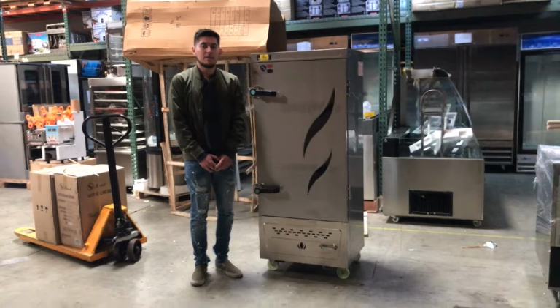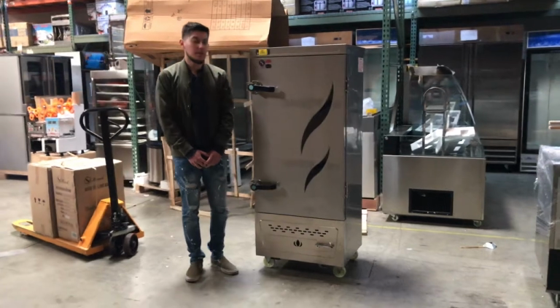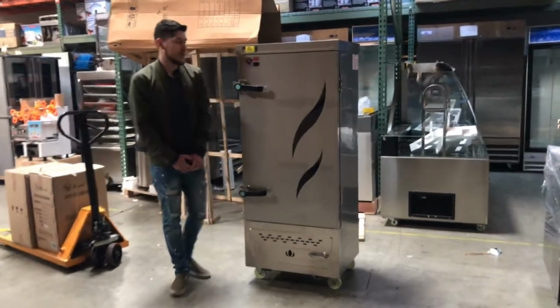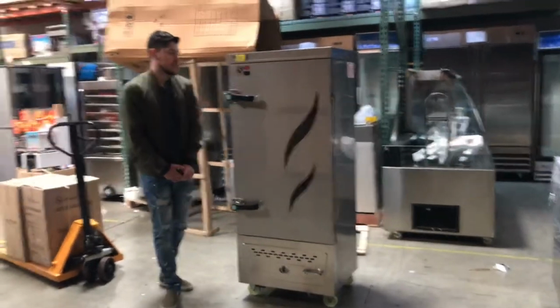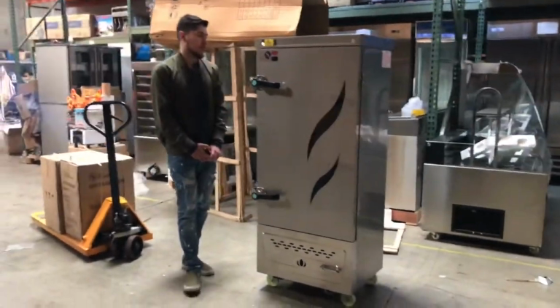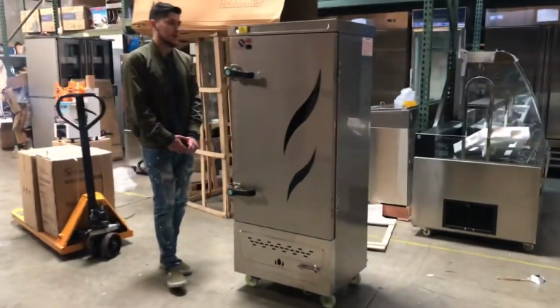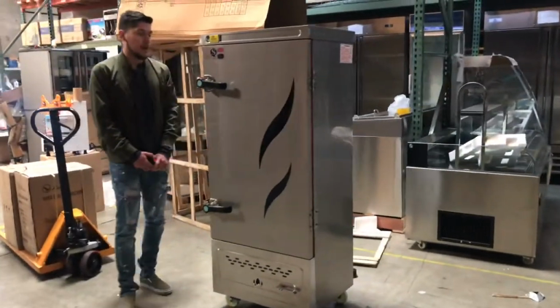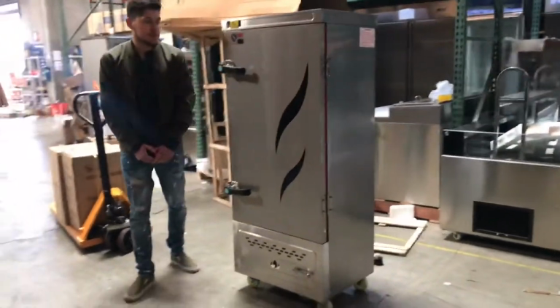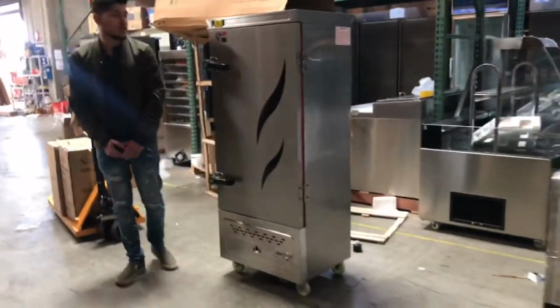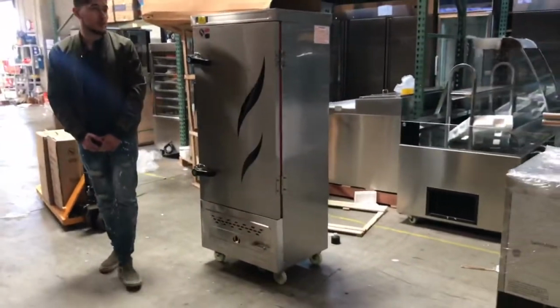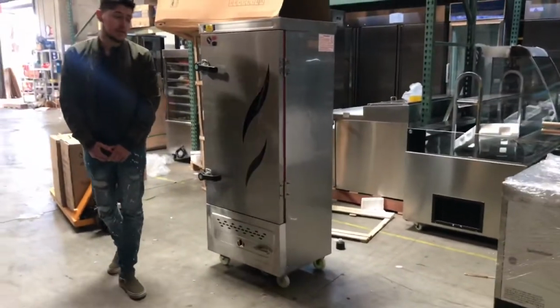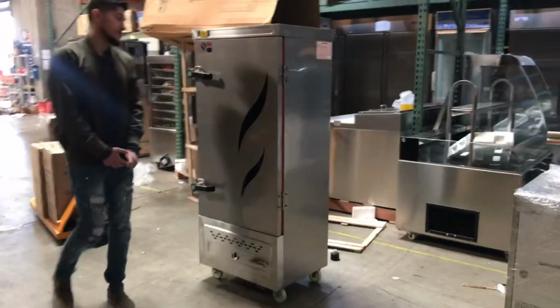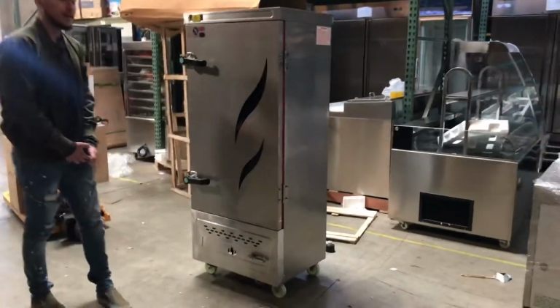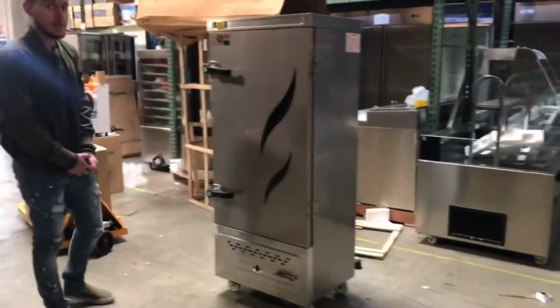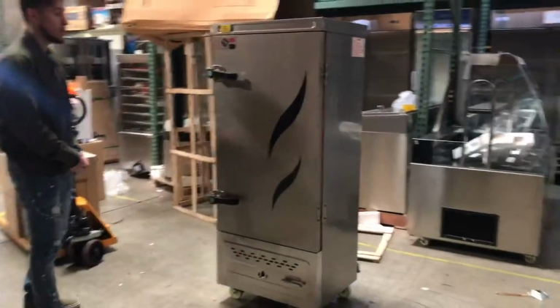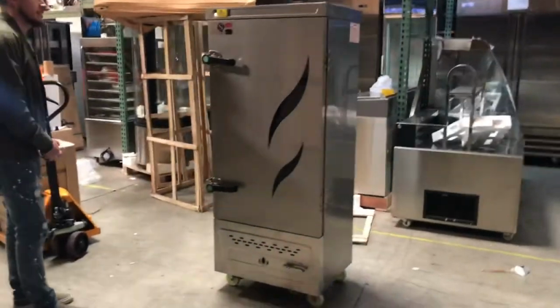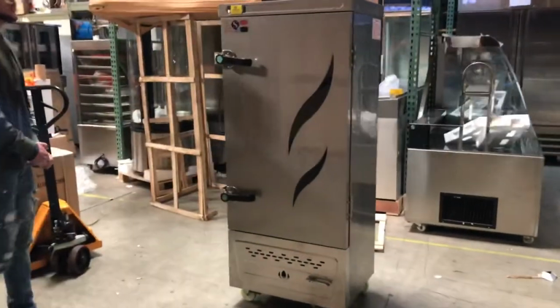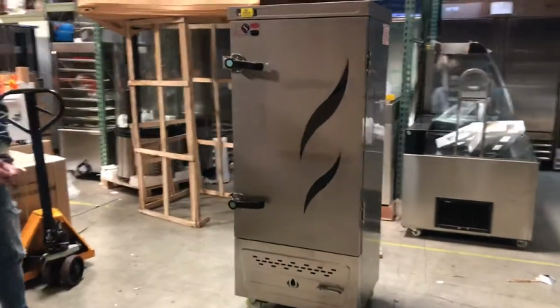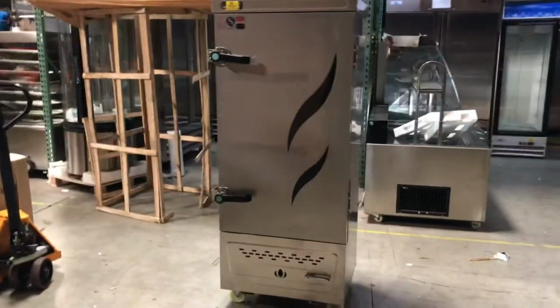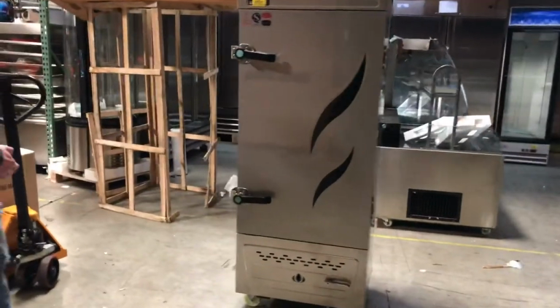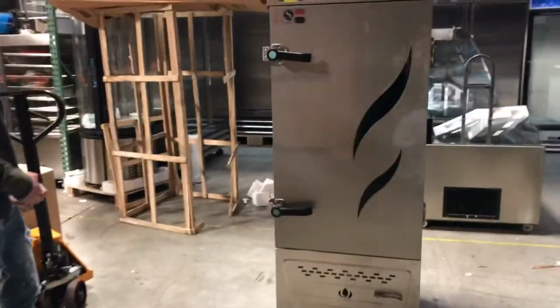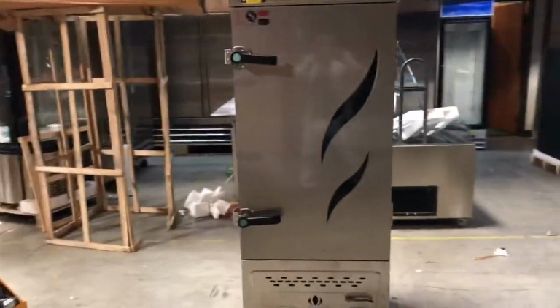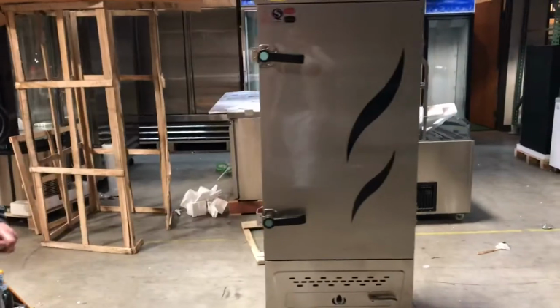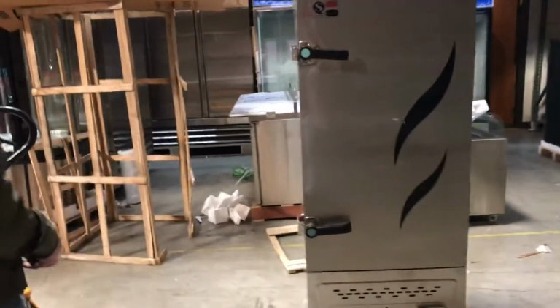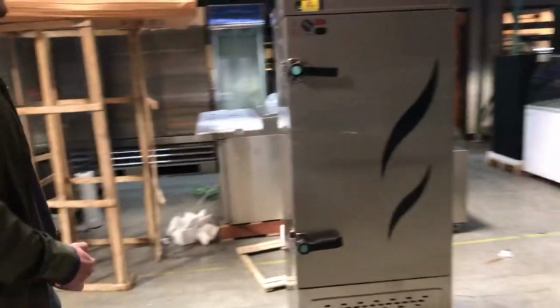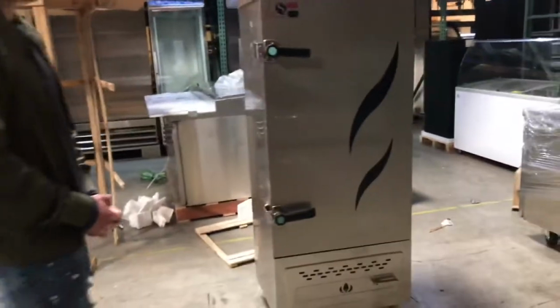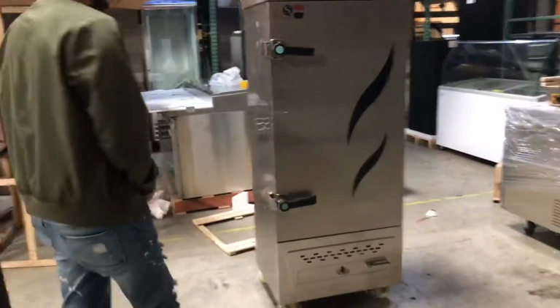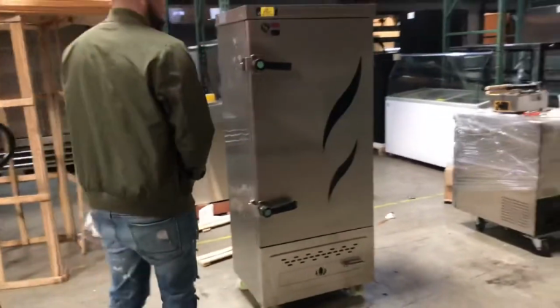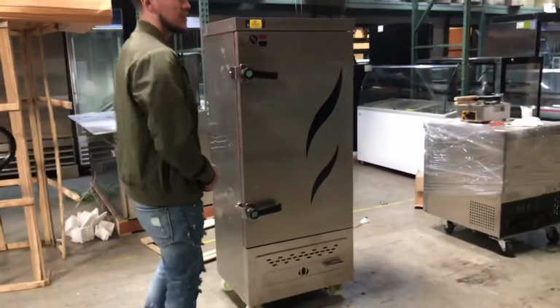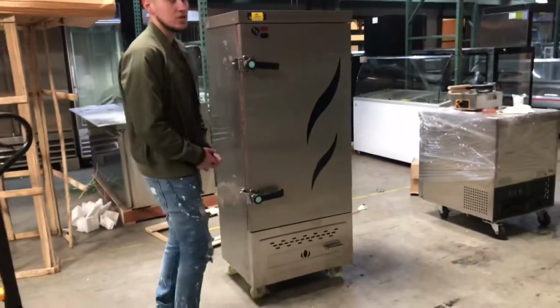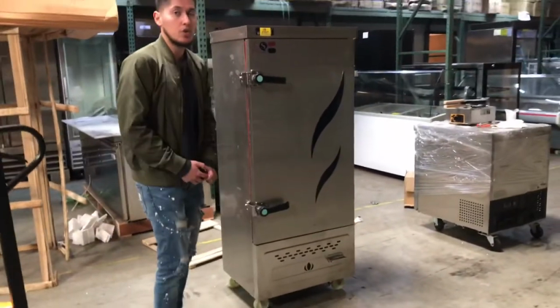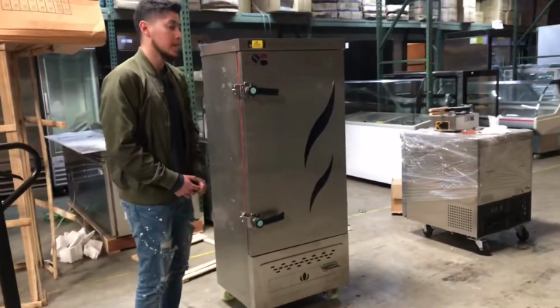Hello everybody, today we're going to go ahead and demonstrate one of our brand new items. This is going to be a steam cabinet warmer. You can either use this with electric or gas. Electric it will run on 220. Gas you can either do natural or propane.